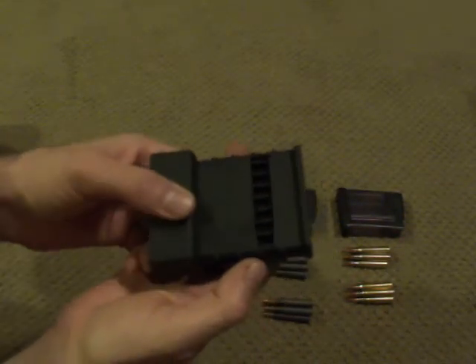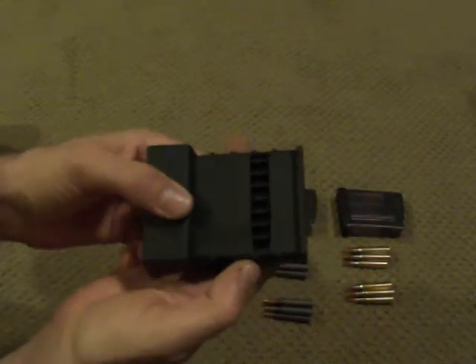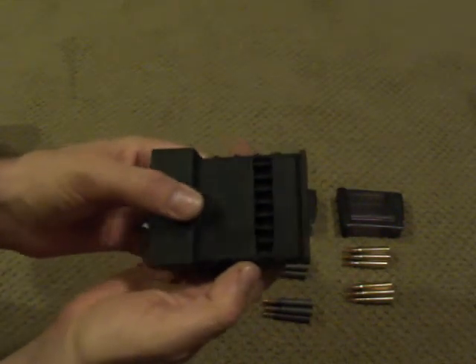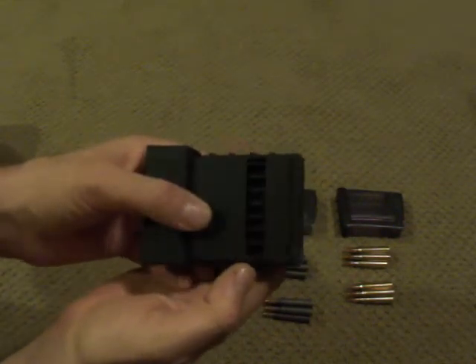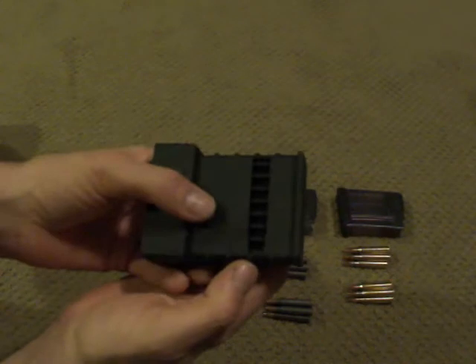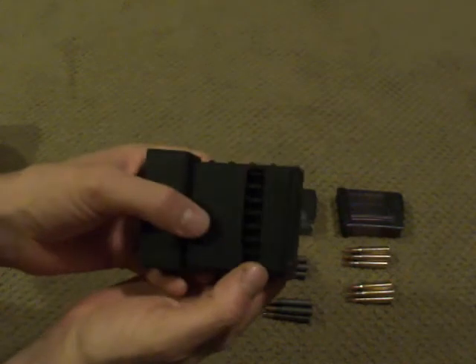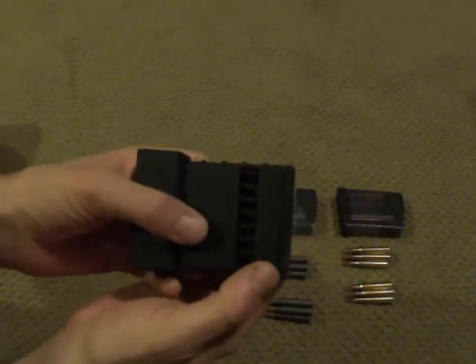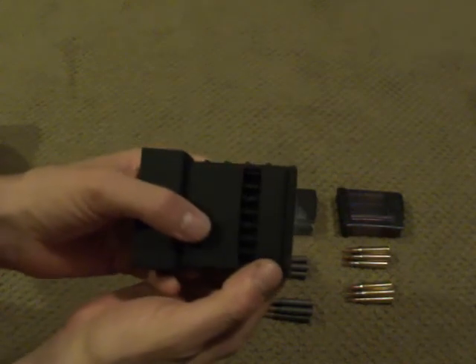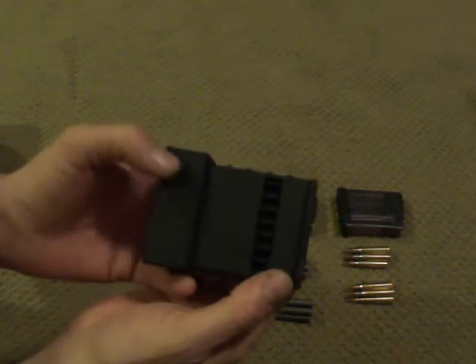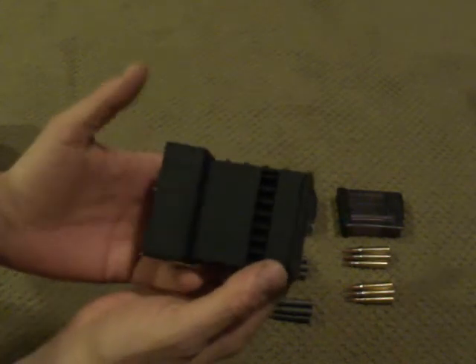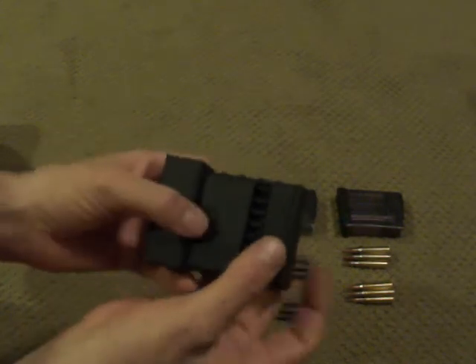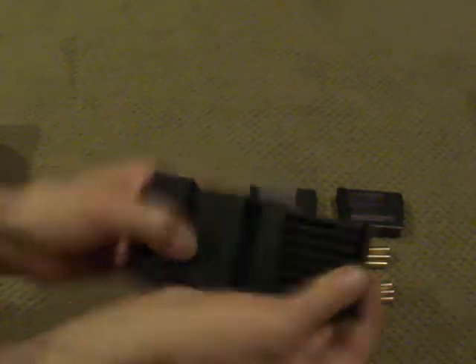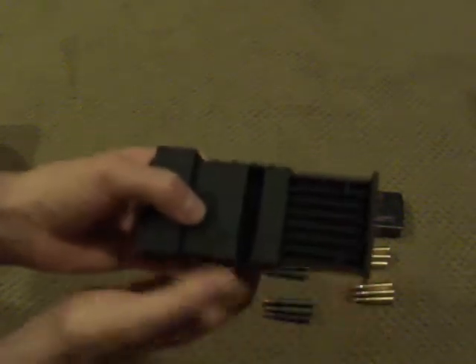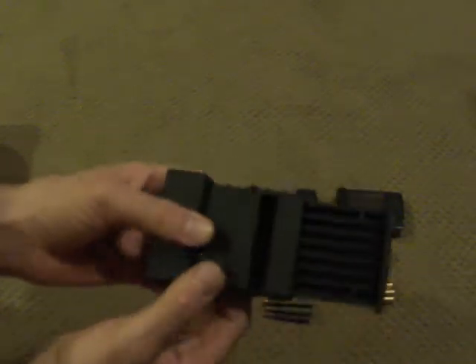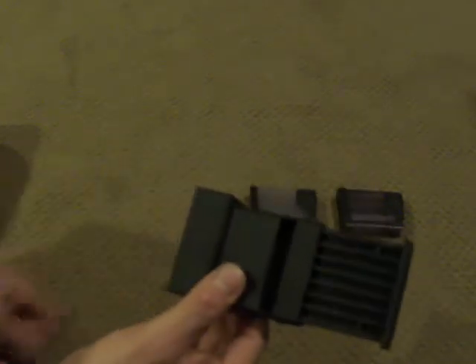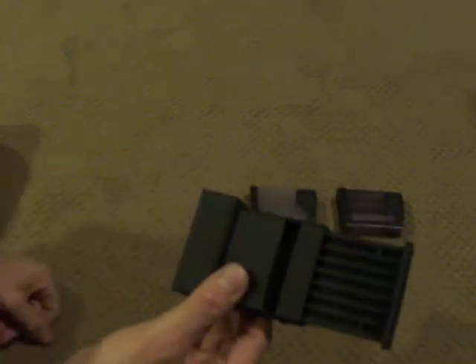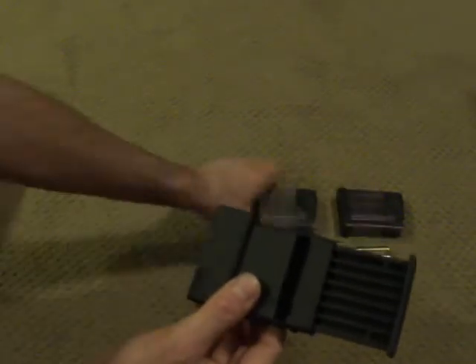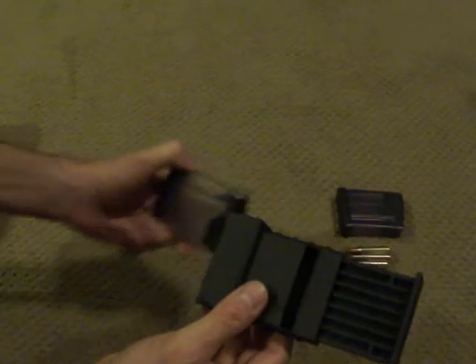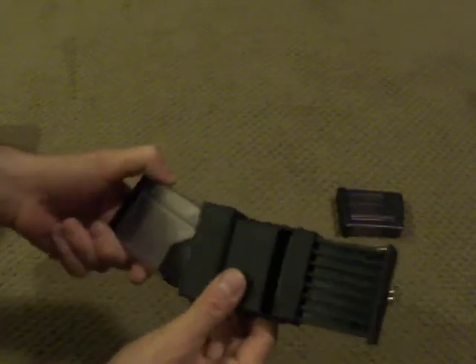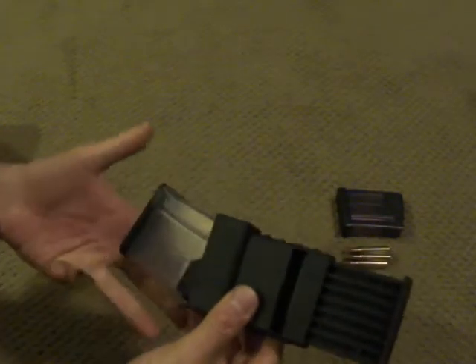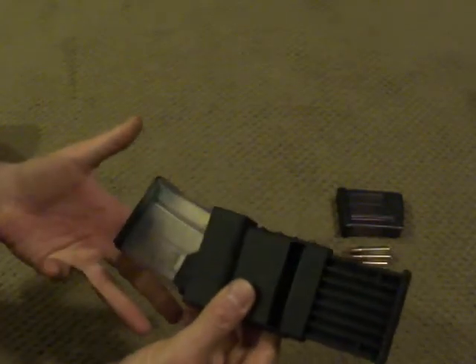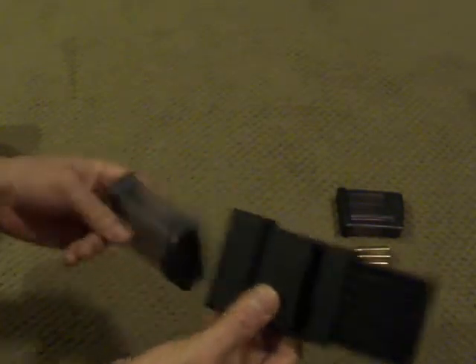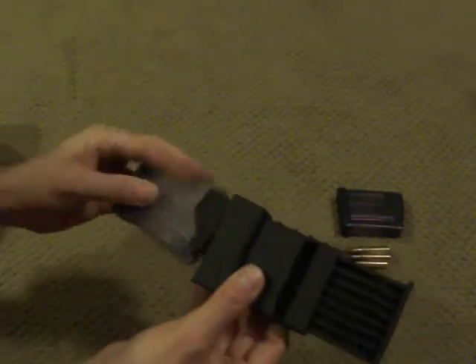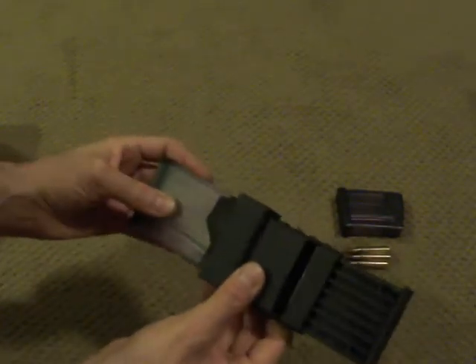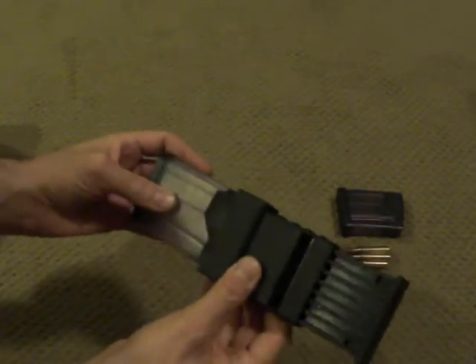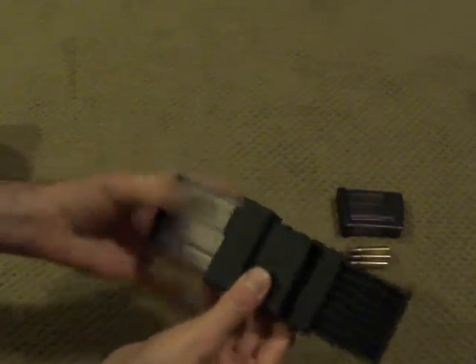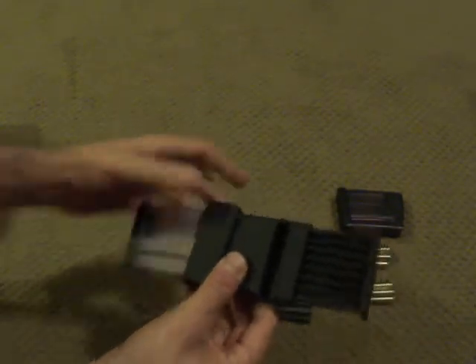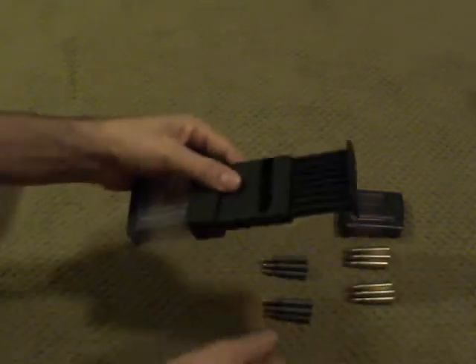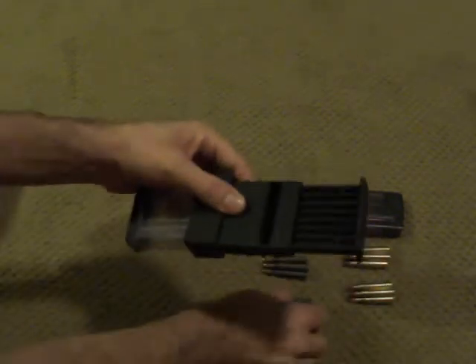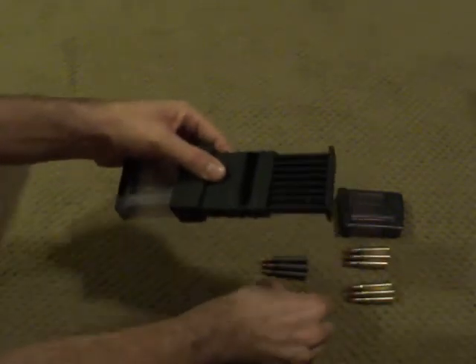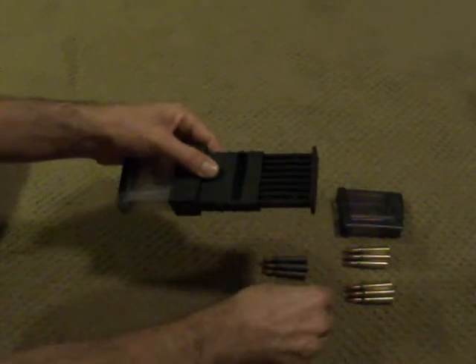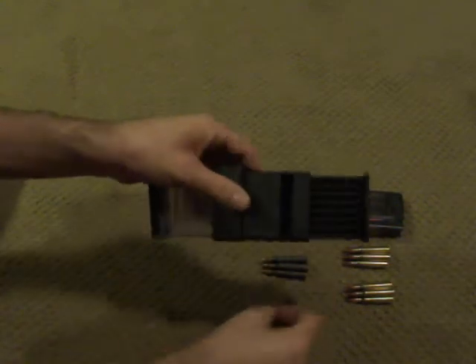You need this. It's plastic, about 15 bucks. Amazon, eBay, anywhere you can find it. It loads five rounds at a time. It's very simple to use. You cannot load your magazine incorrectly — you can only load it correctly.